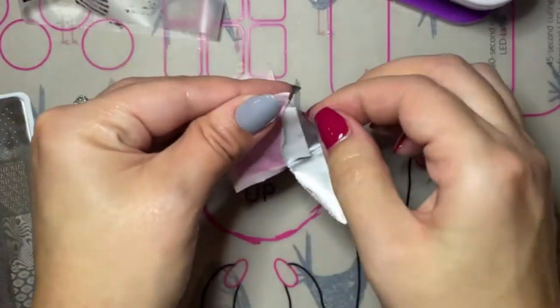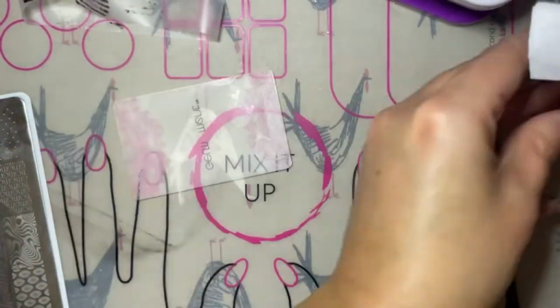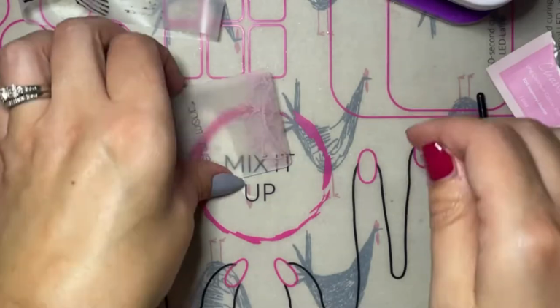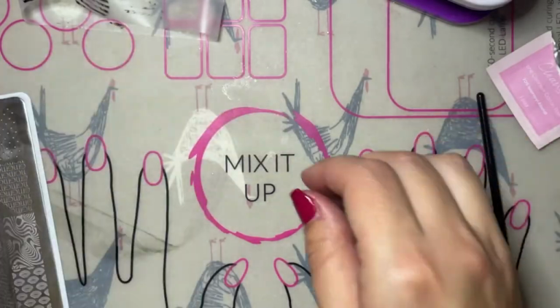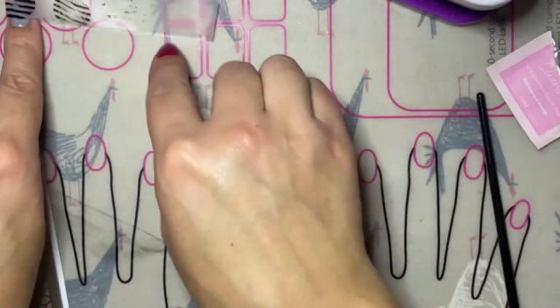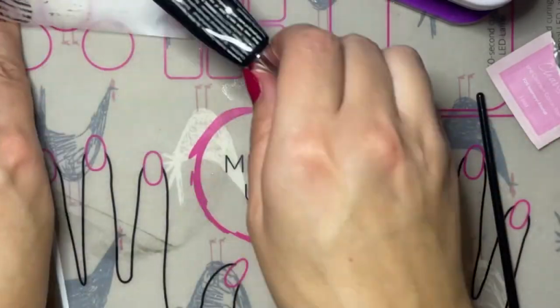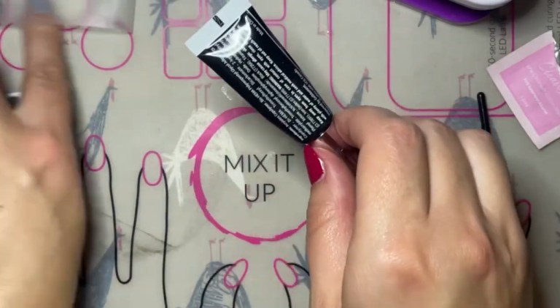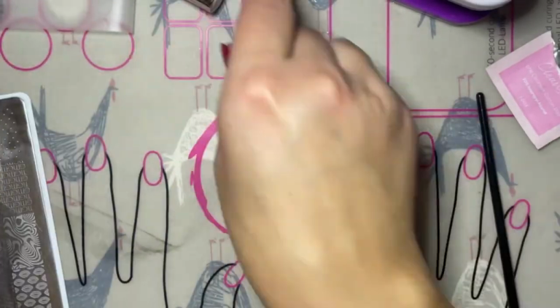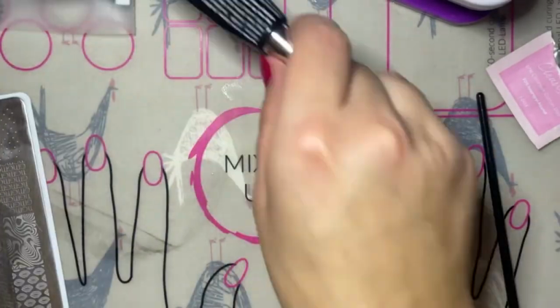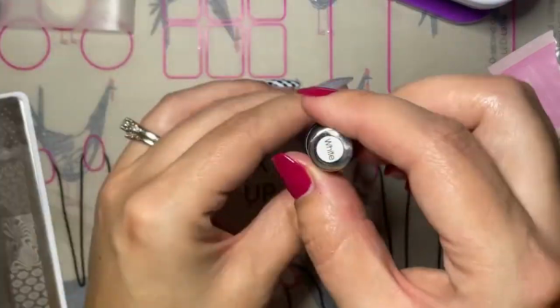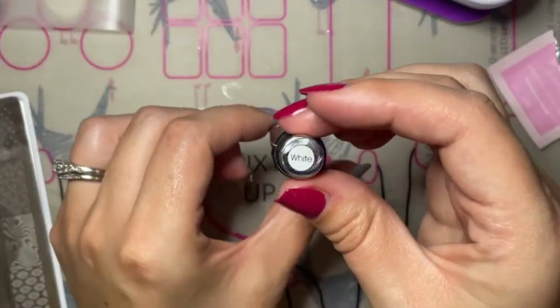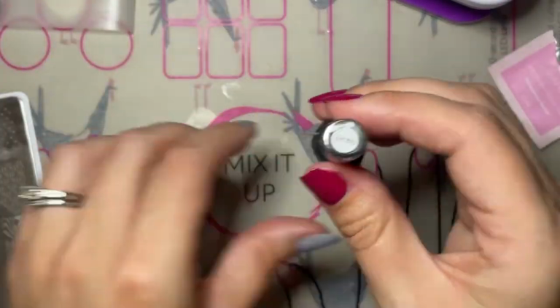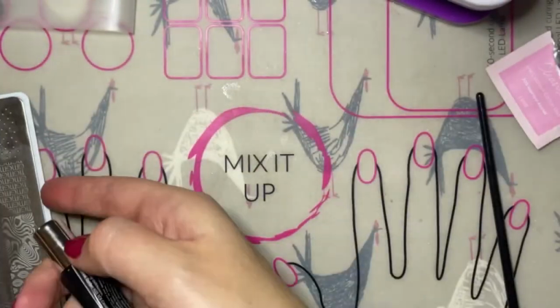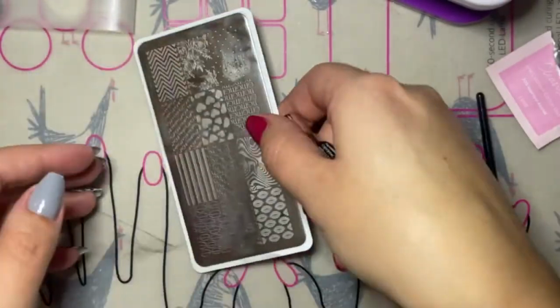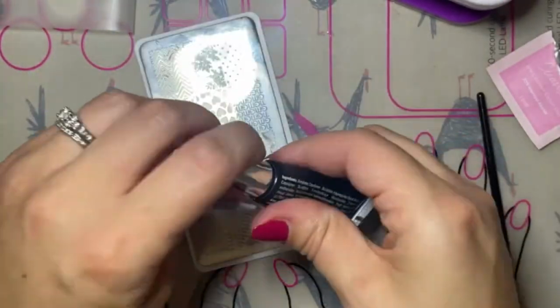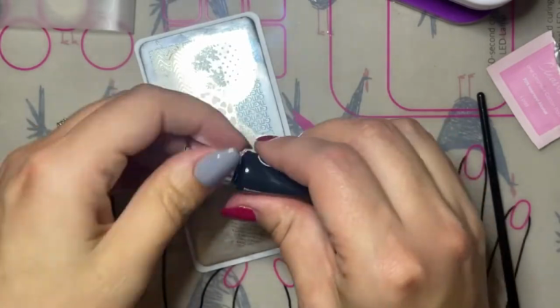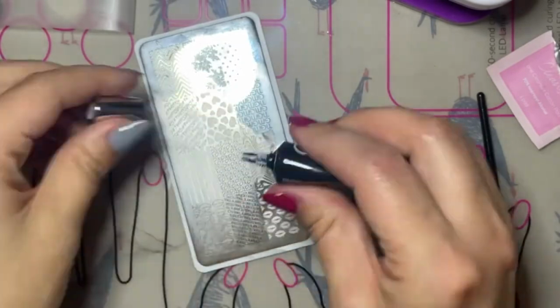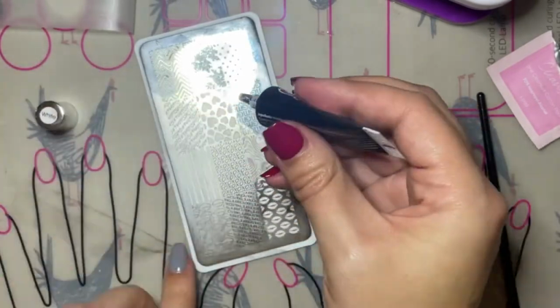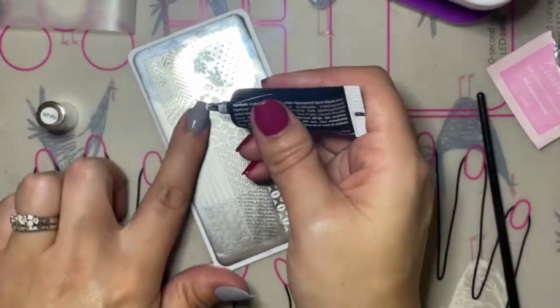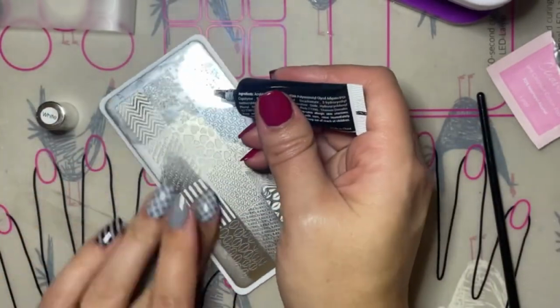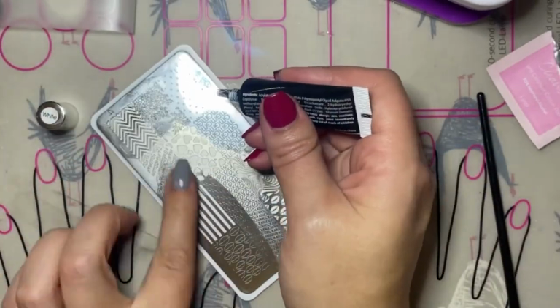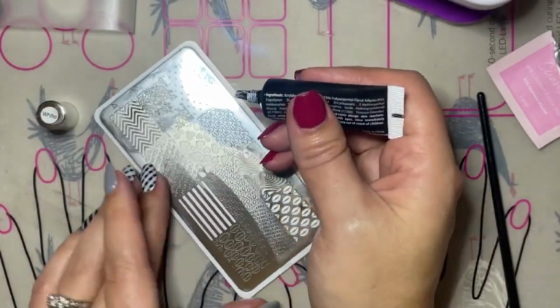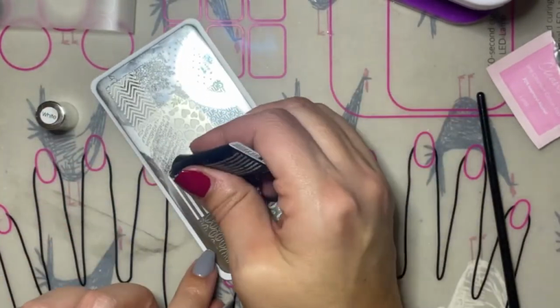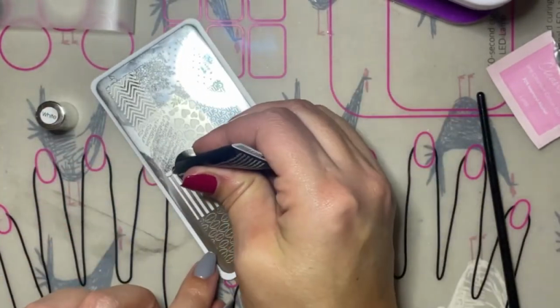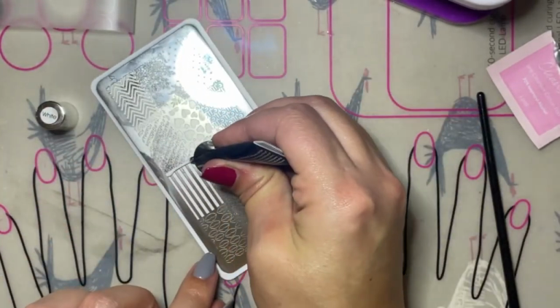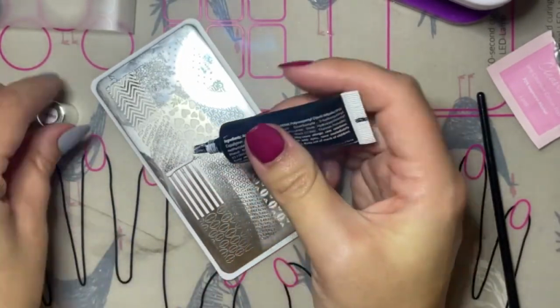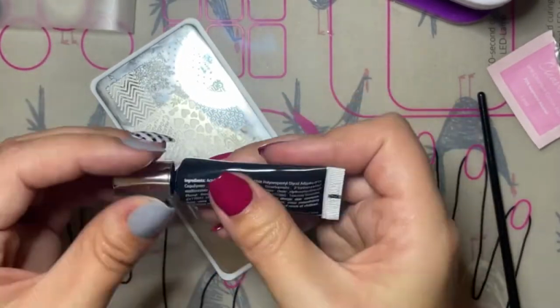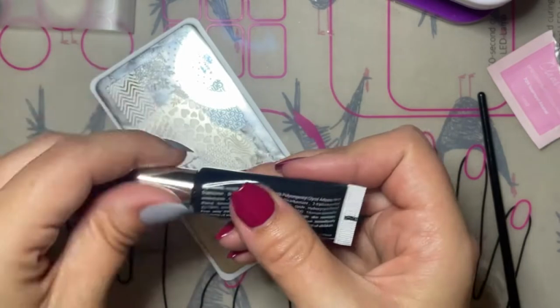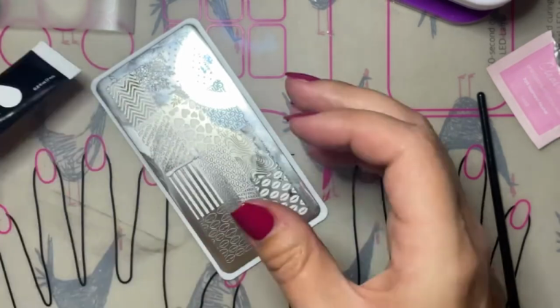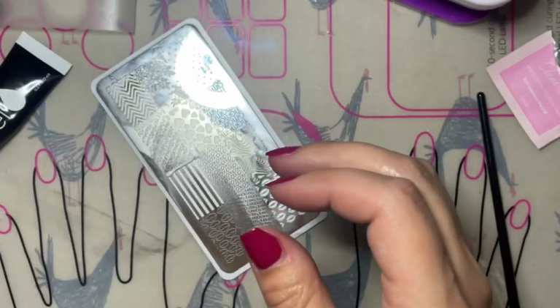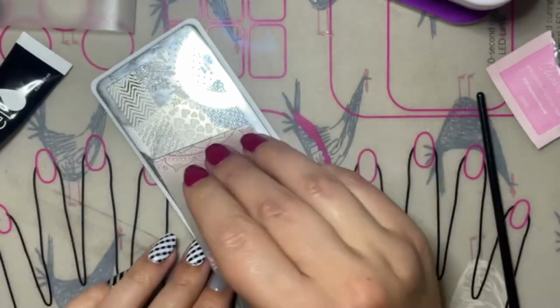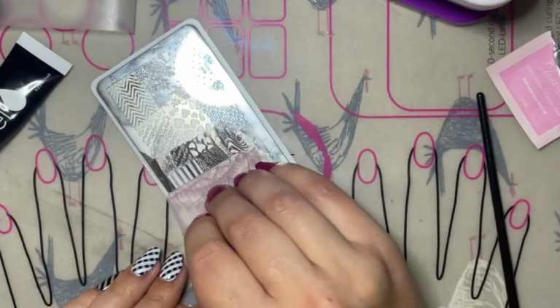After fully curing your black set of stripes, we'll move on to the white set of stripes. These stripes are done exactly the same way except they are done on an opposite angle on the nail as the black stripes.